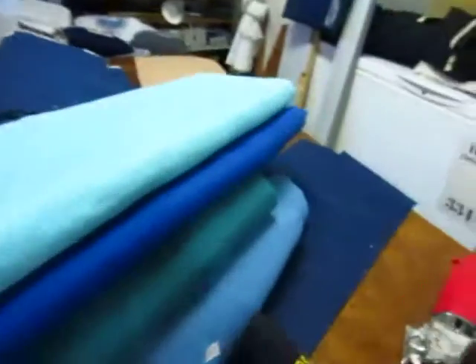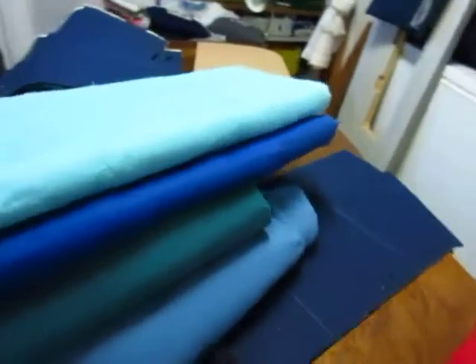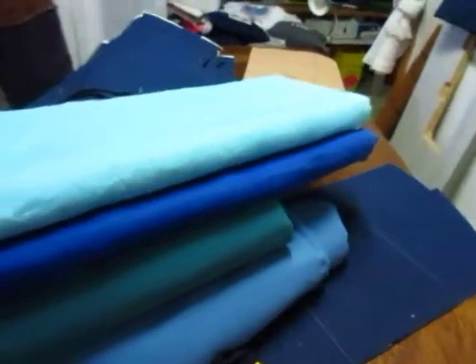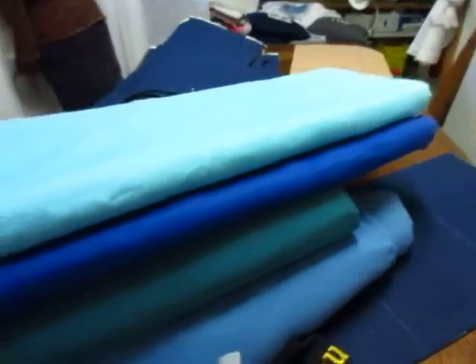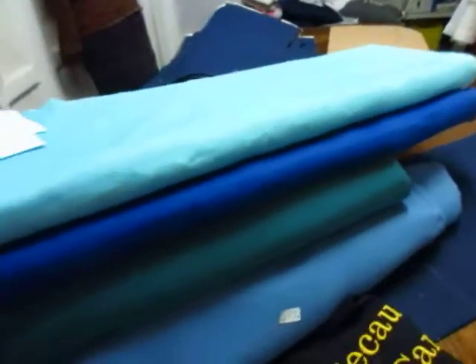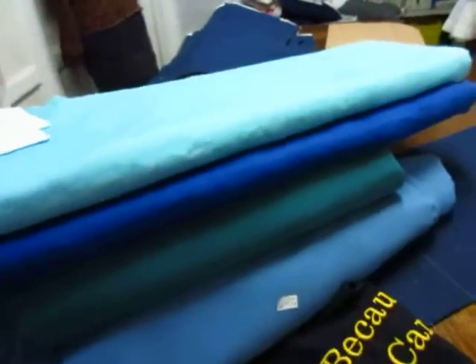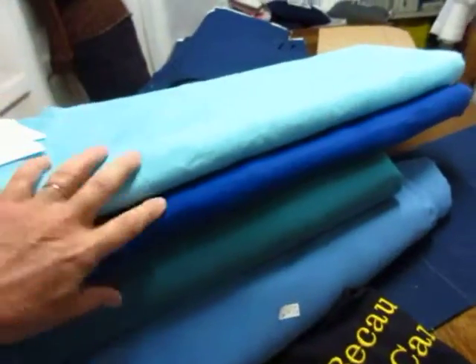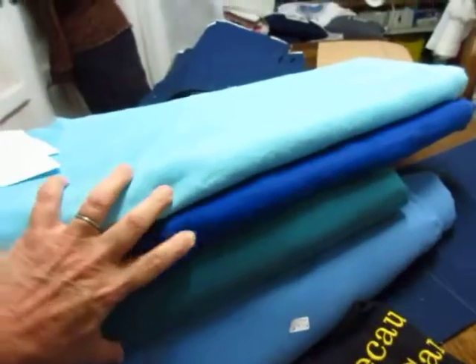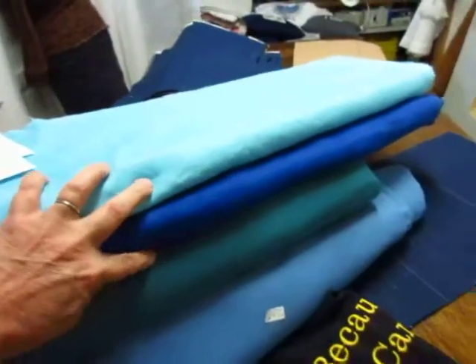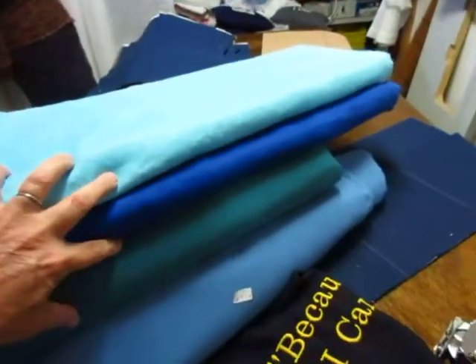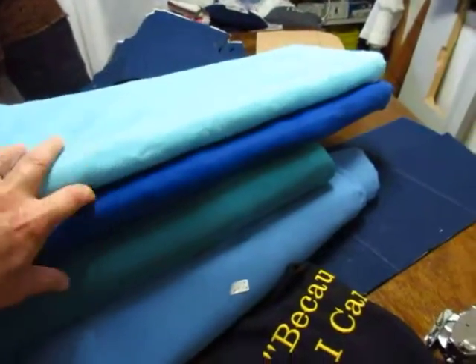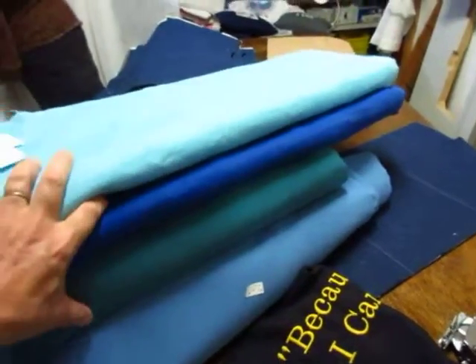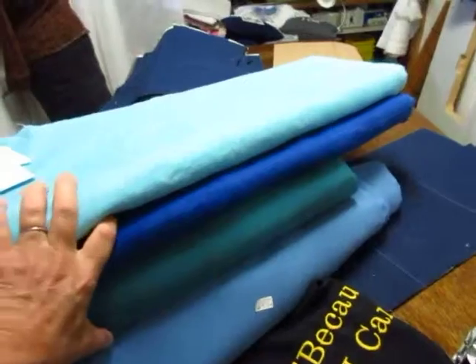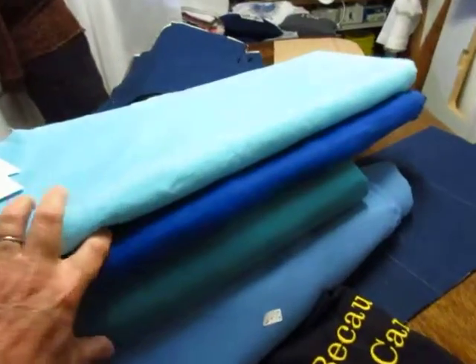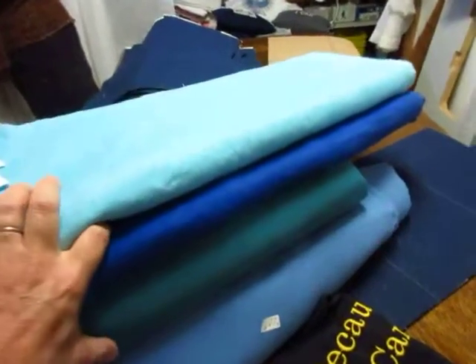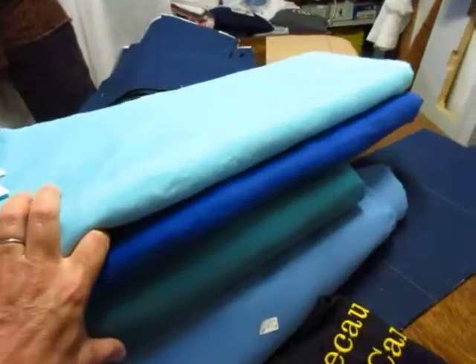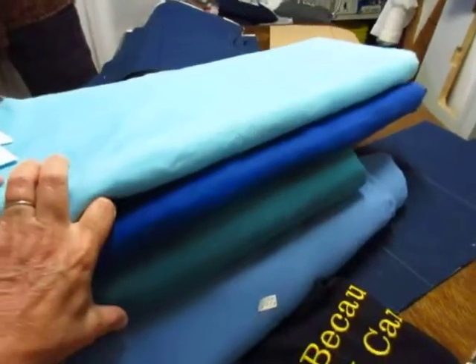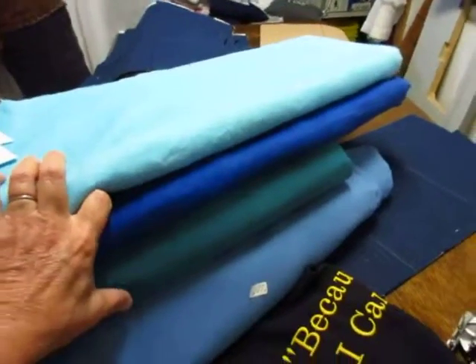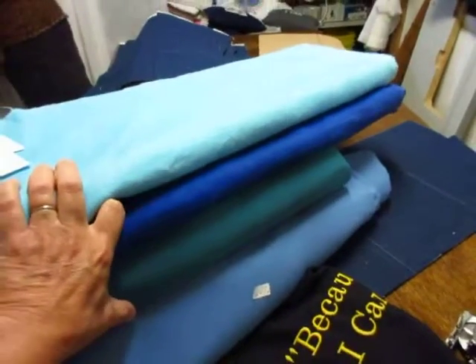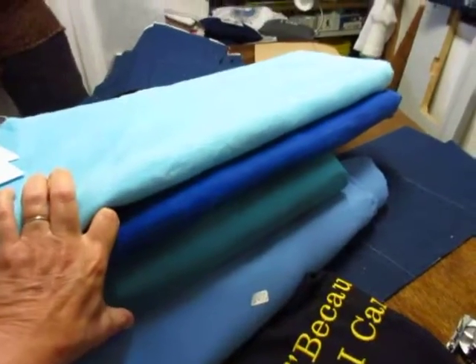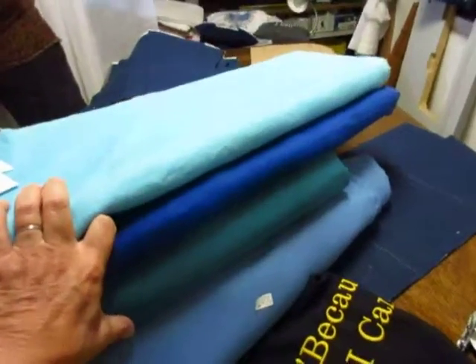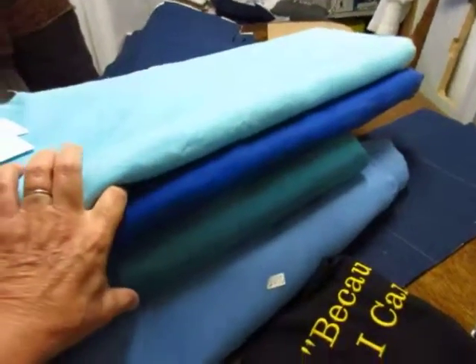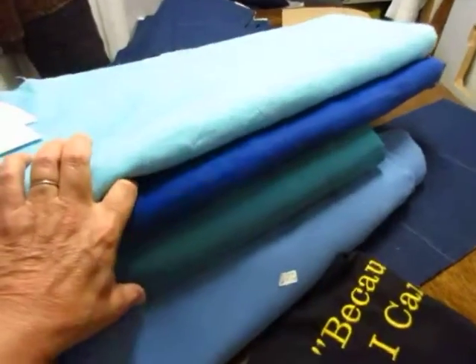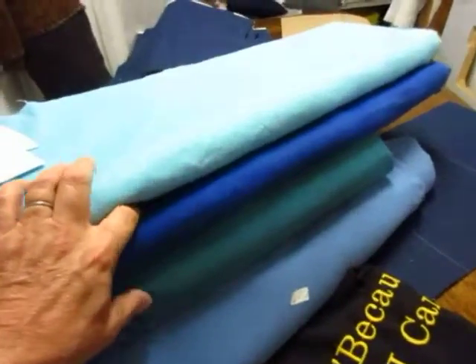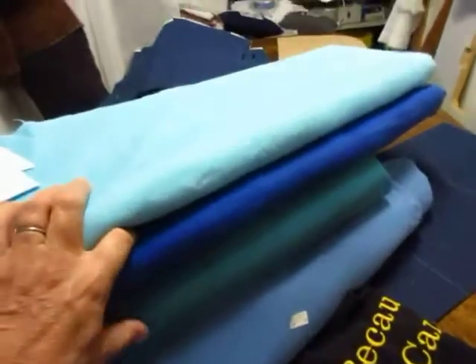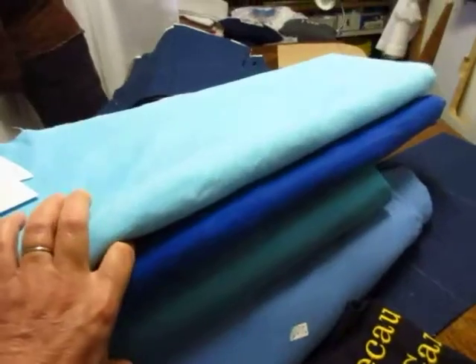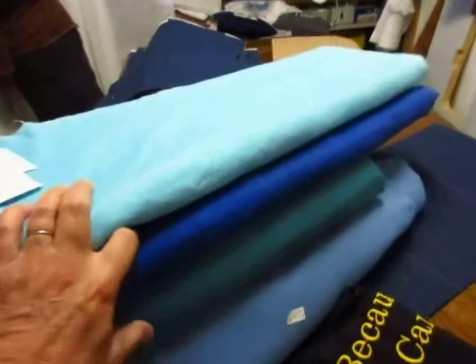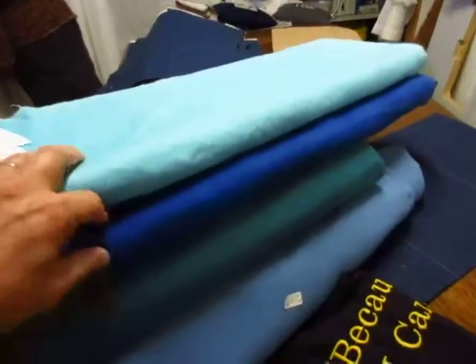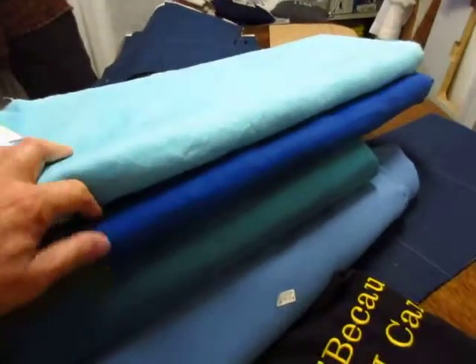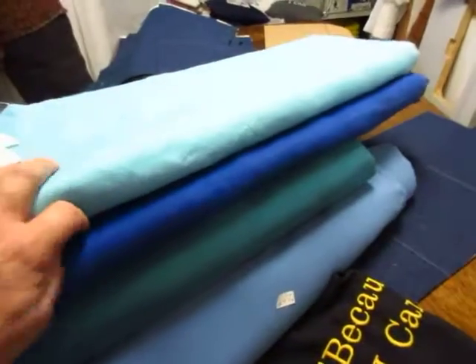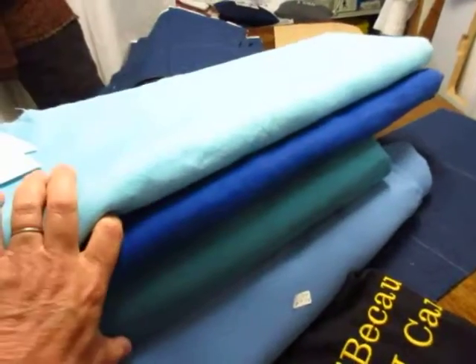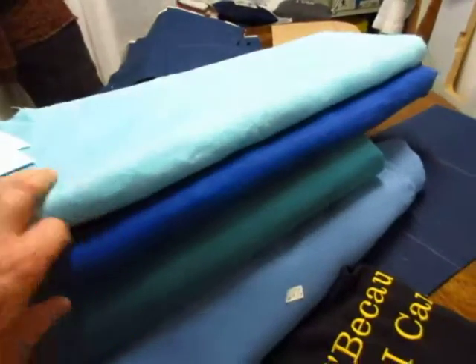So aprons are happening in the studio. We've got lots of pretty blues, and Kim, thank you for all your help and sharing and everything. And we'll get you an apron made for your mom.